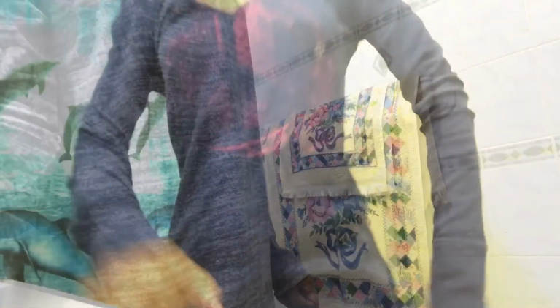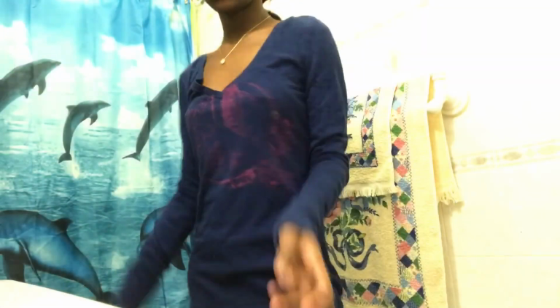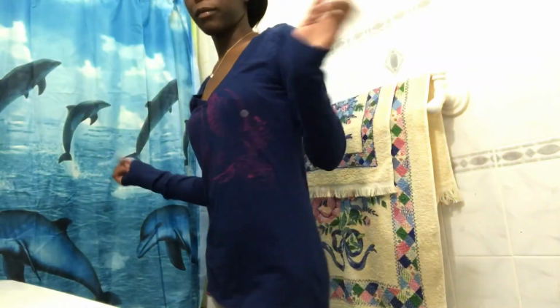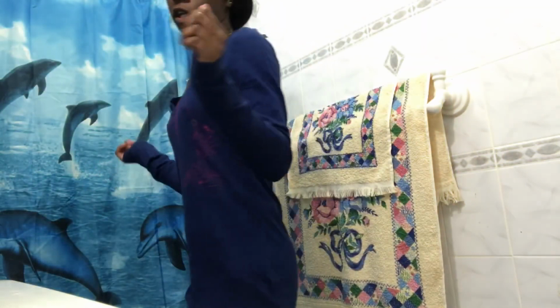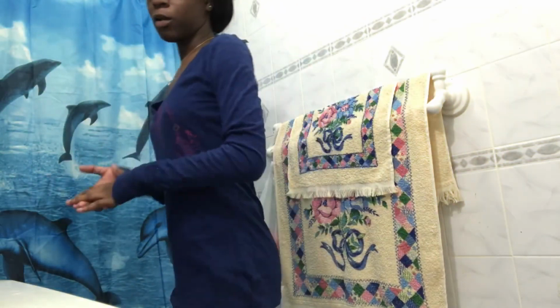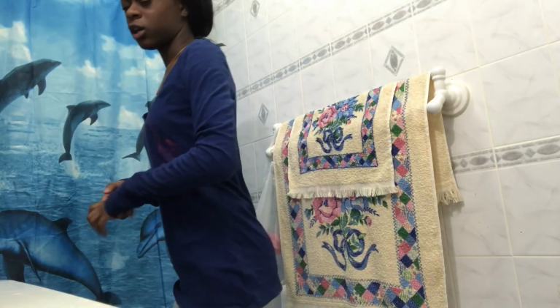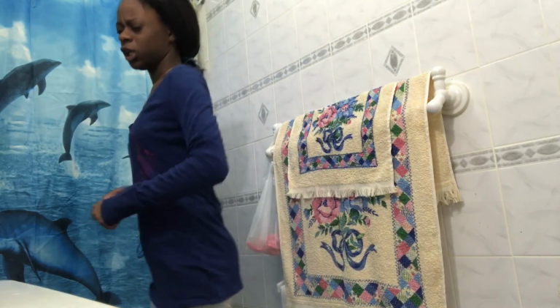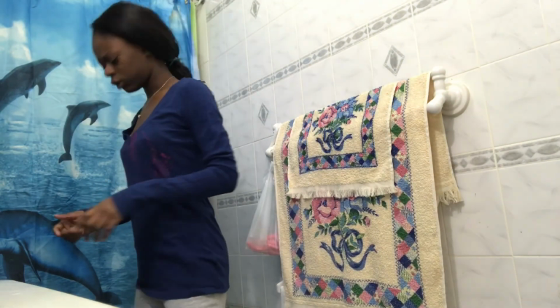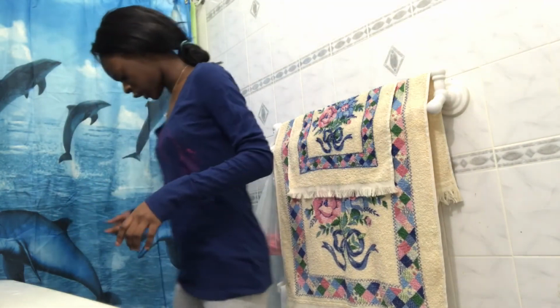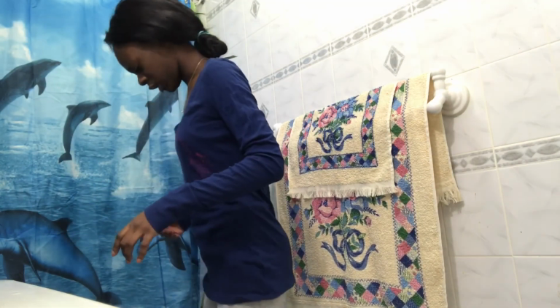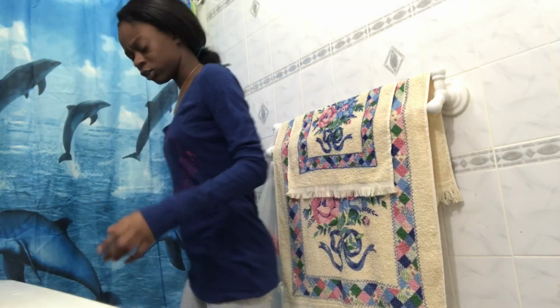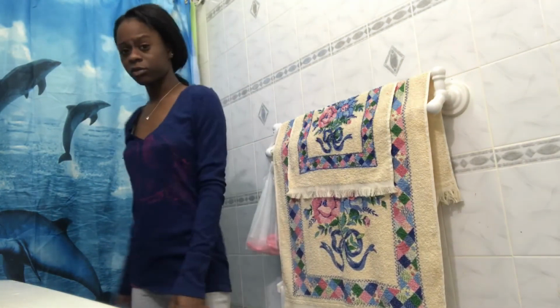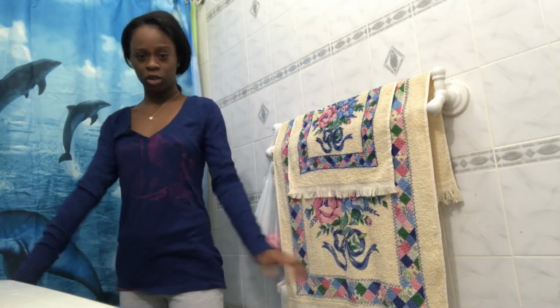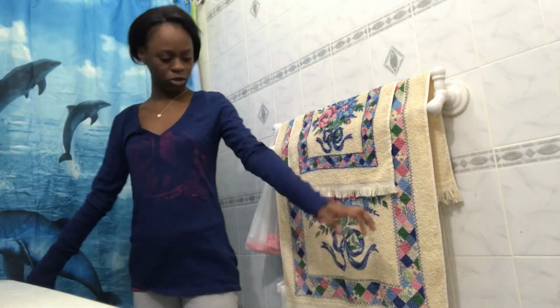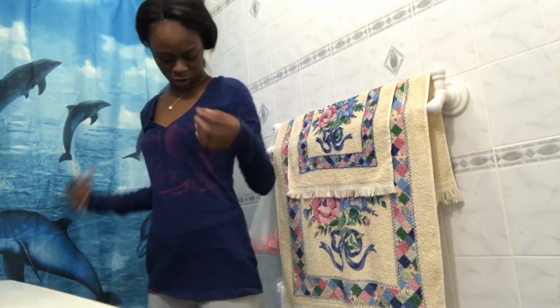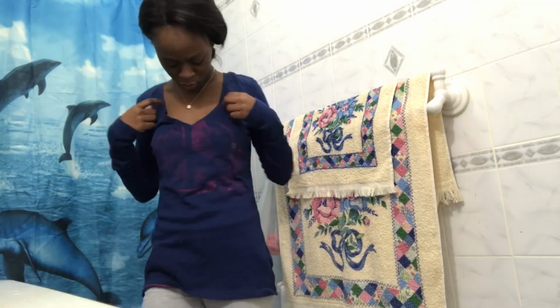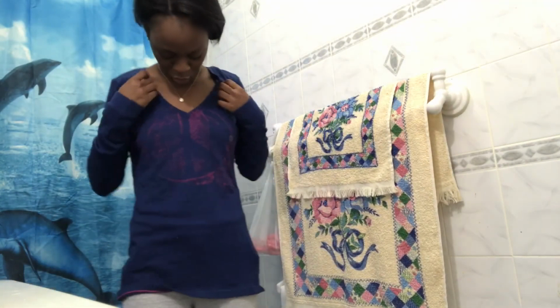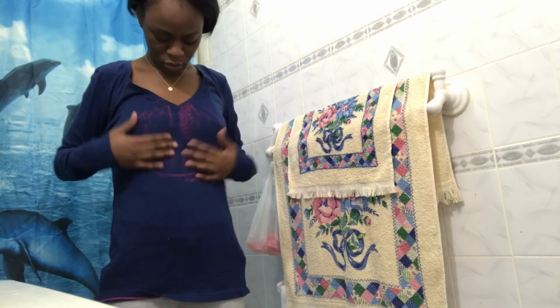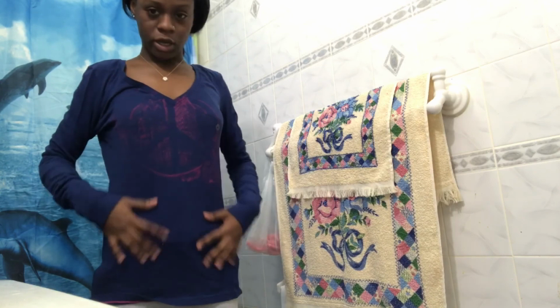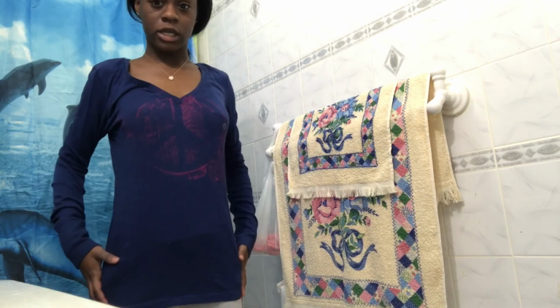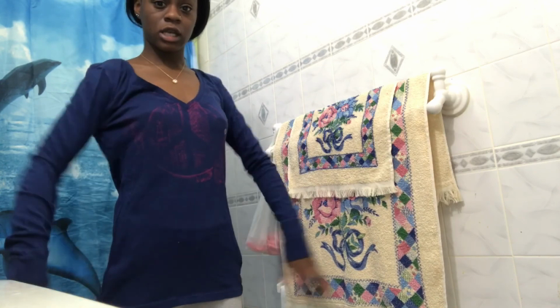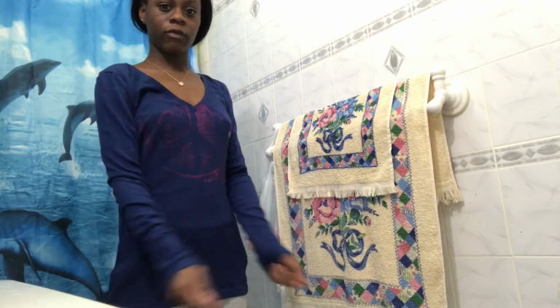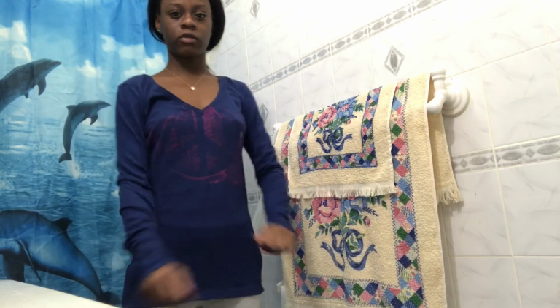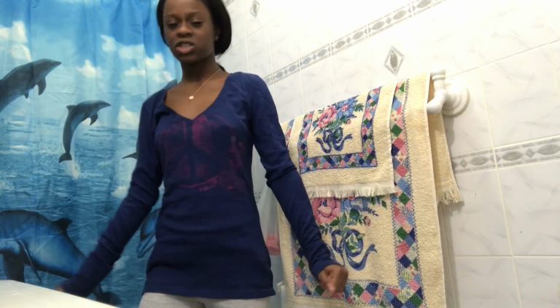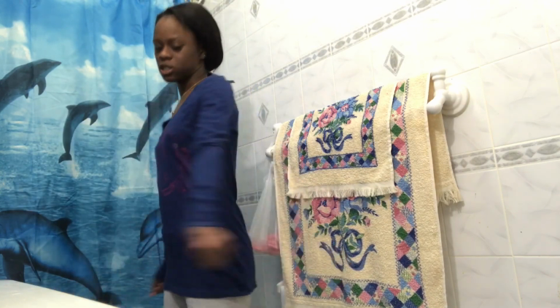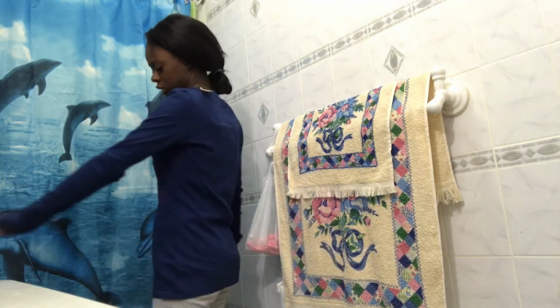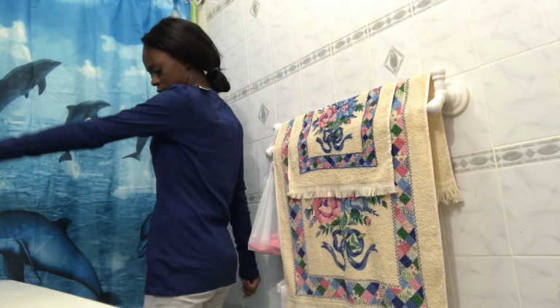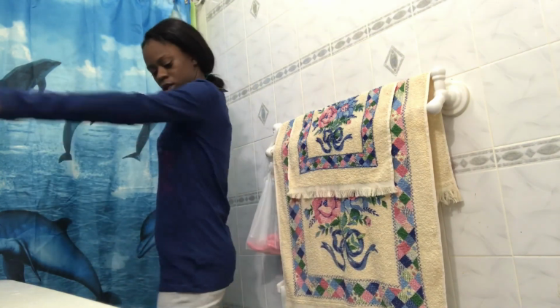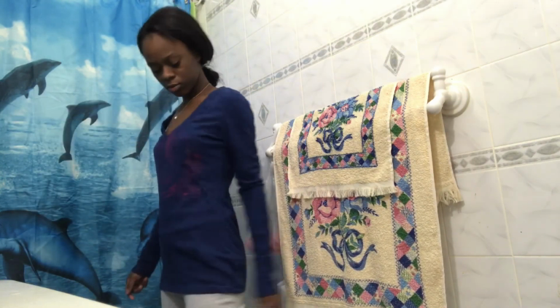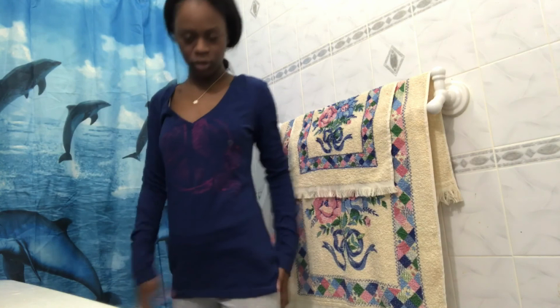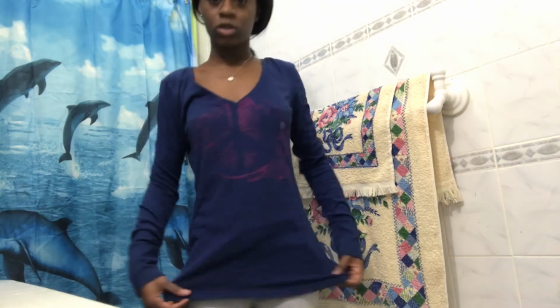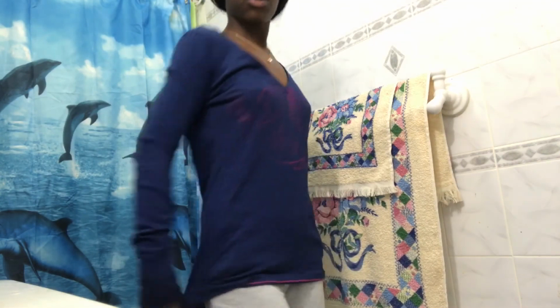This shirt is from American Eagle Outfitters. It's a blue shirt with a nice design in front and it's very stretchy. This is in a size medium.